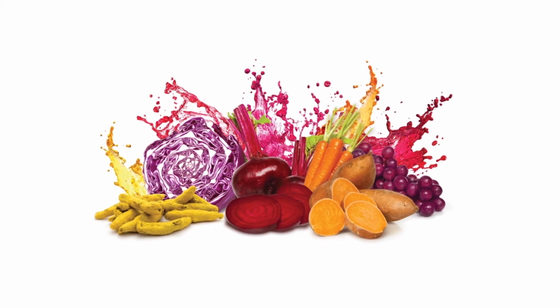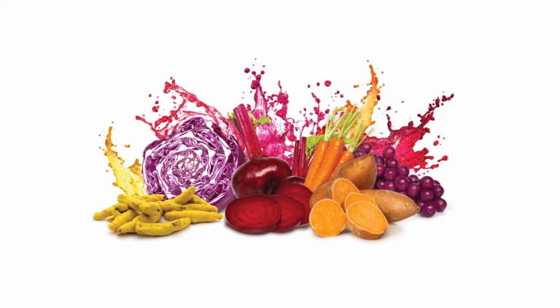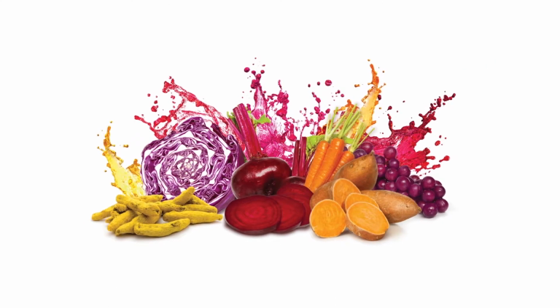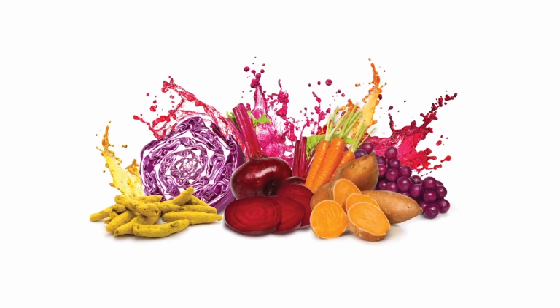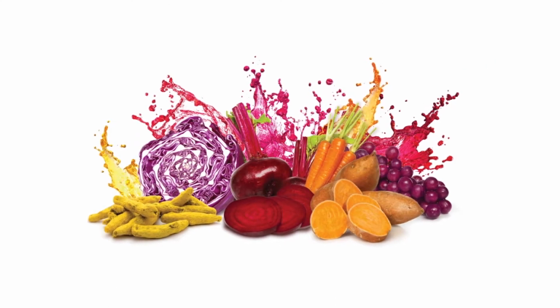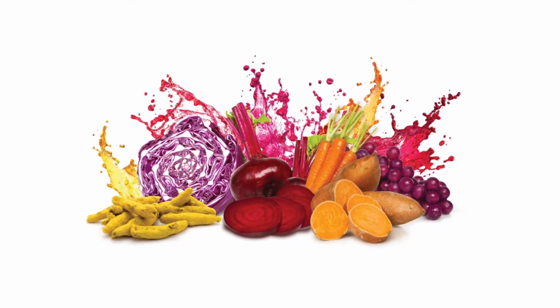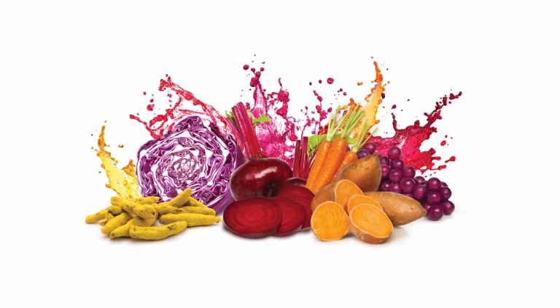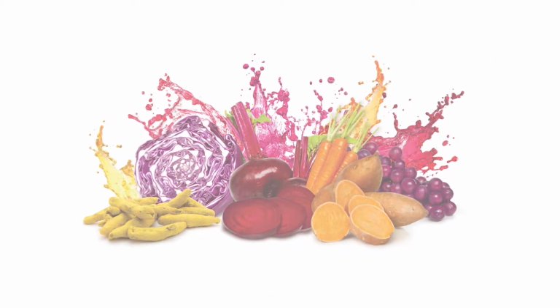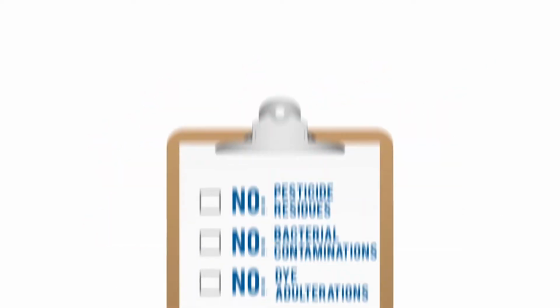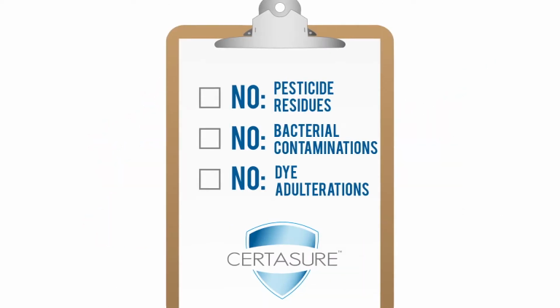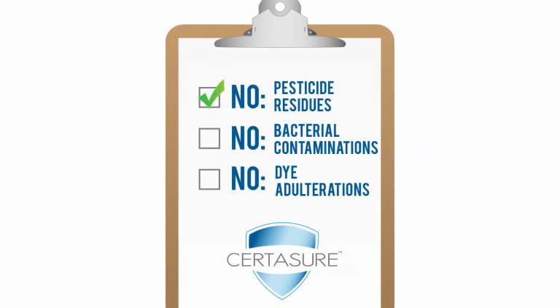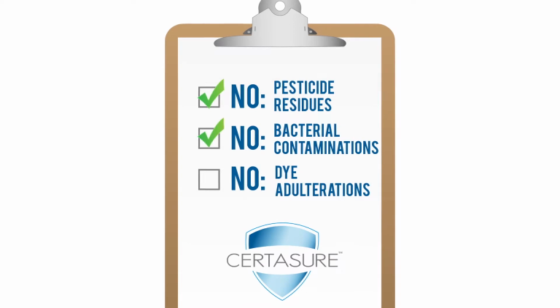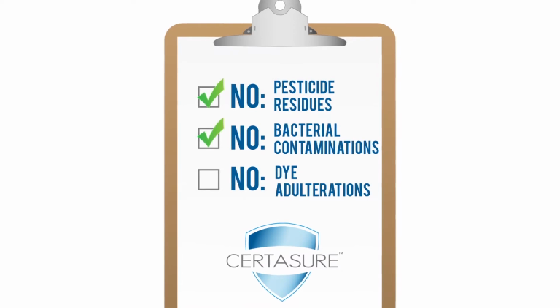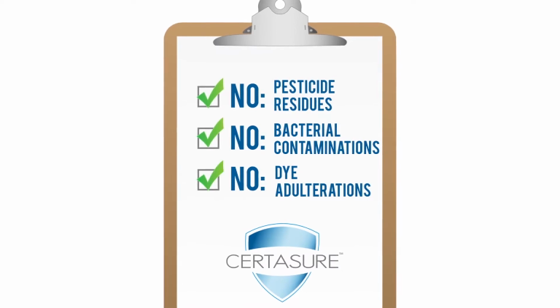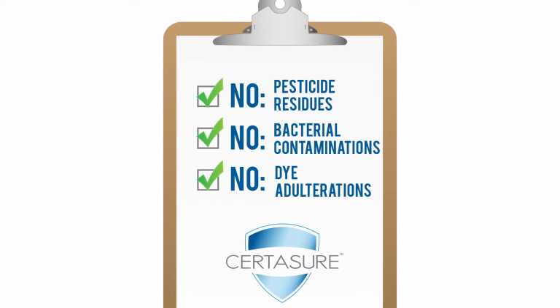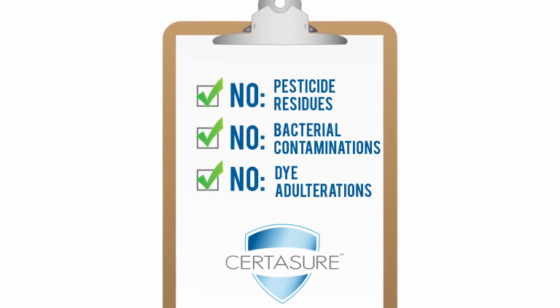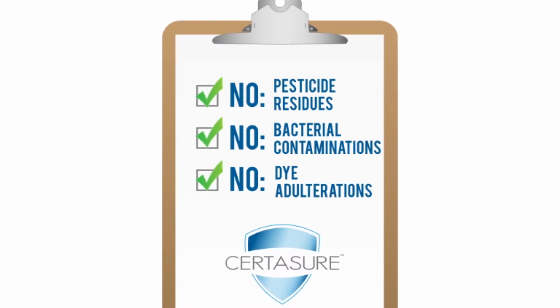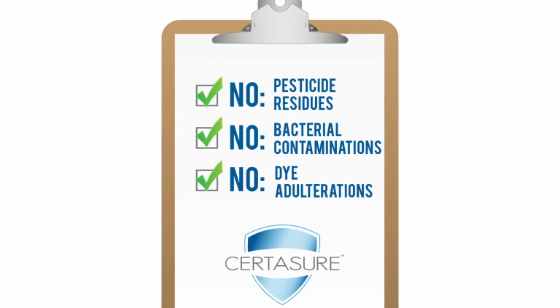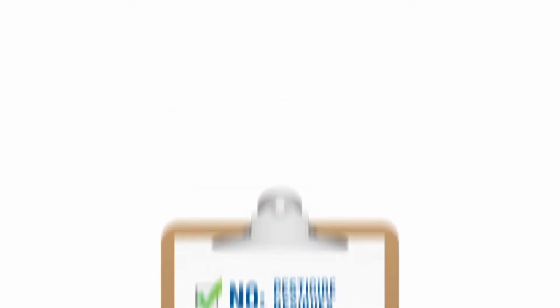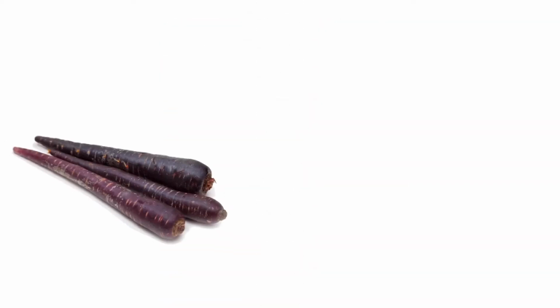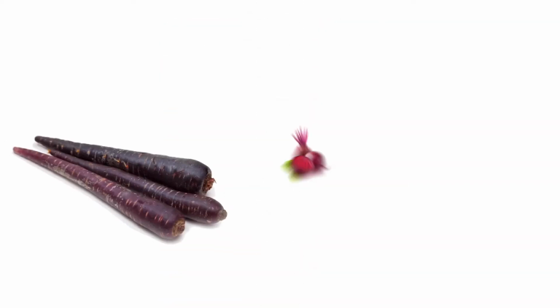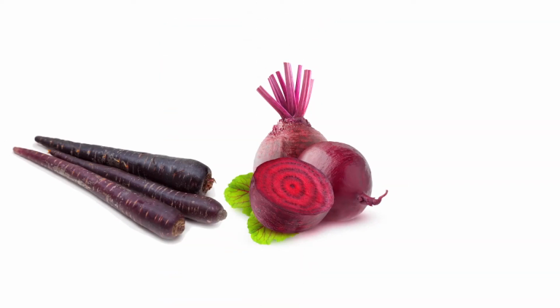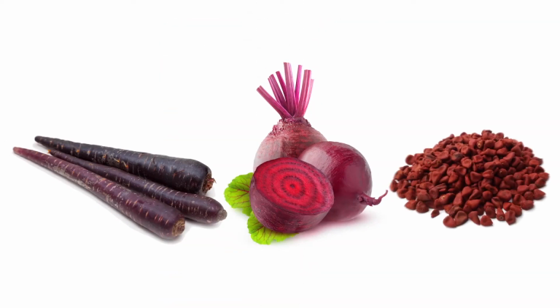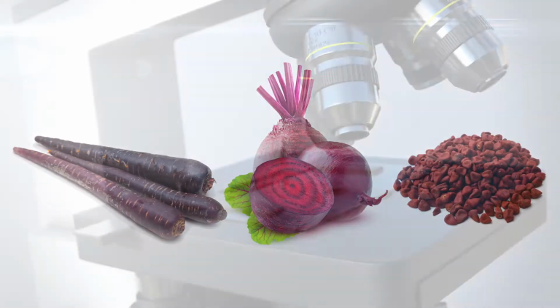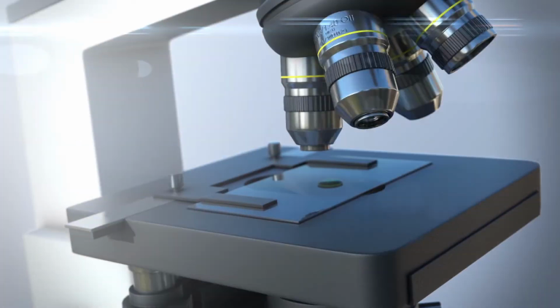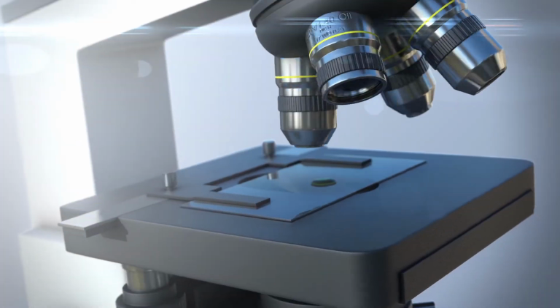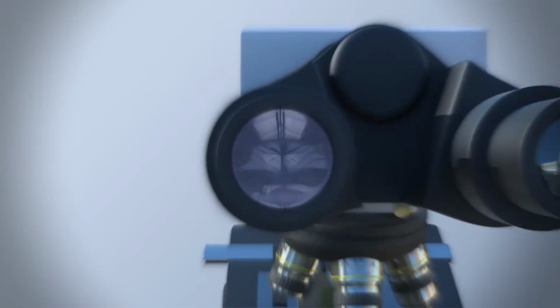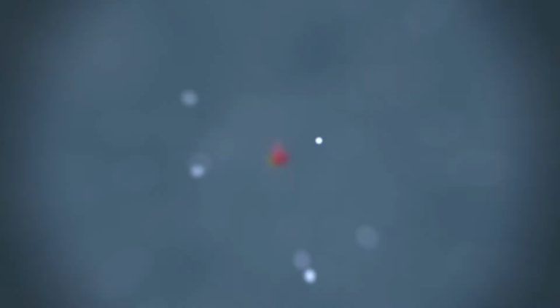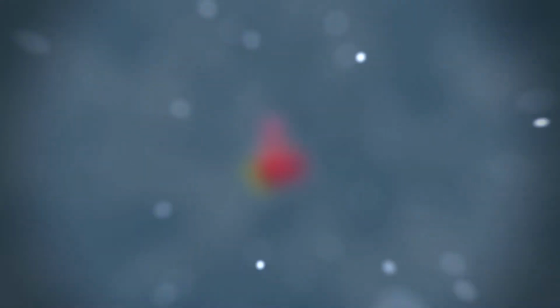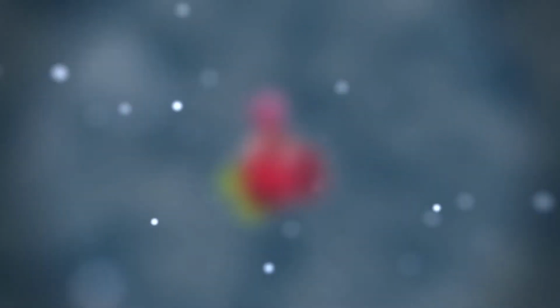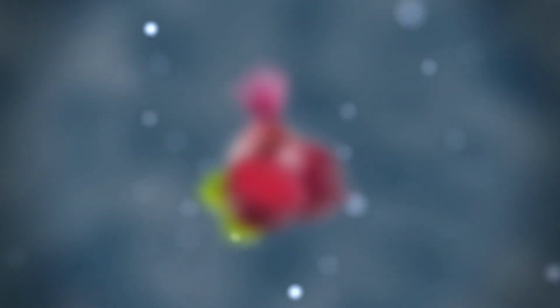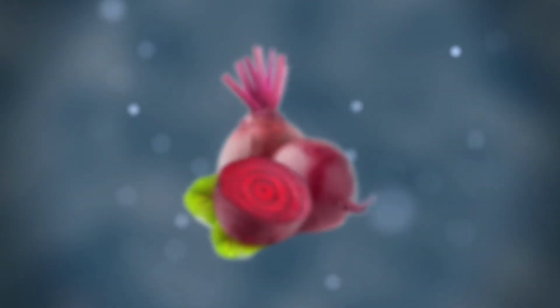Do your colors from natural sources meet all food safety requirements? Since plant-based color is more prone to food safety issues, they require stricter protocols to ensure food safety.